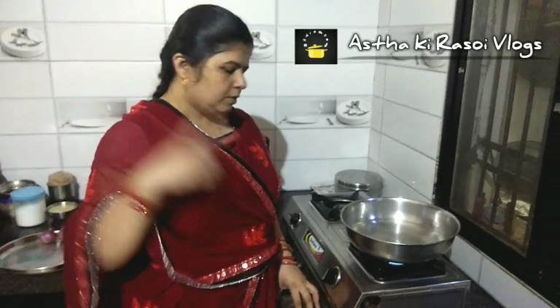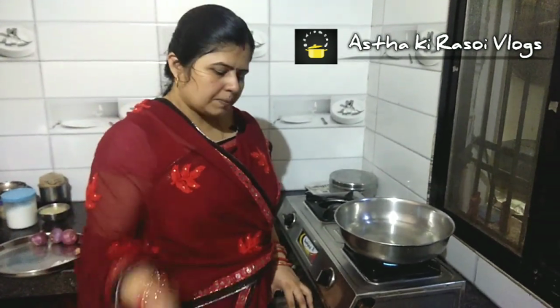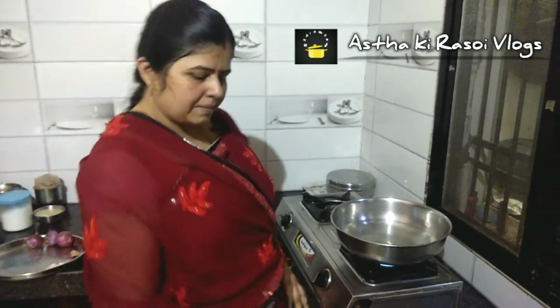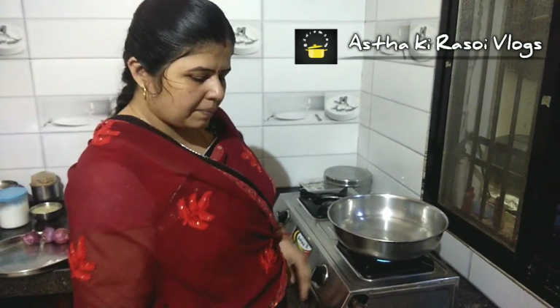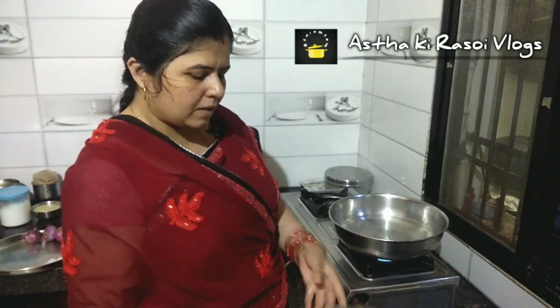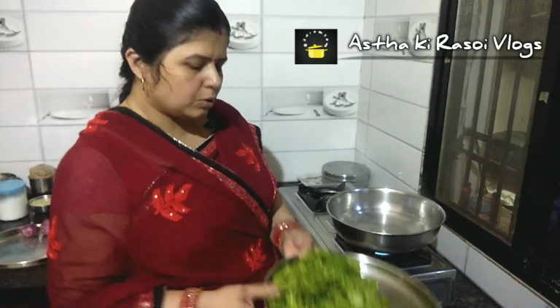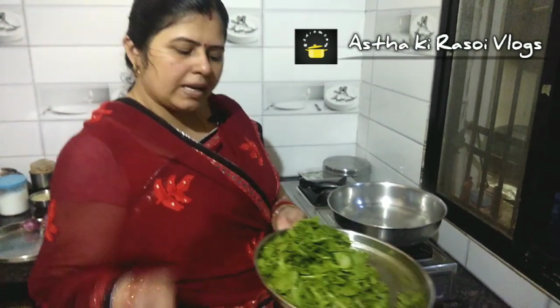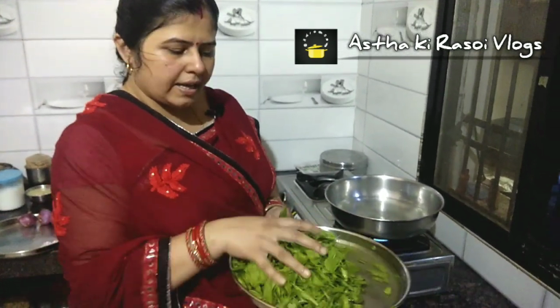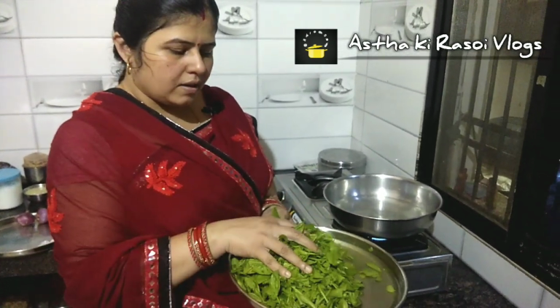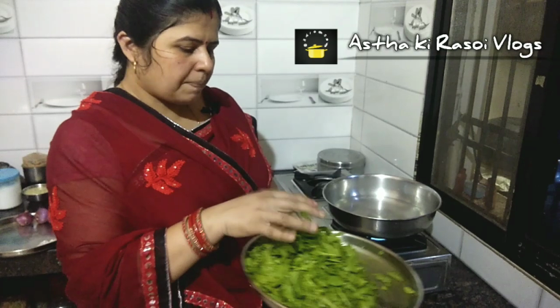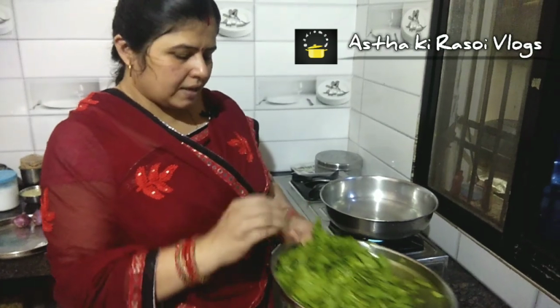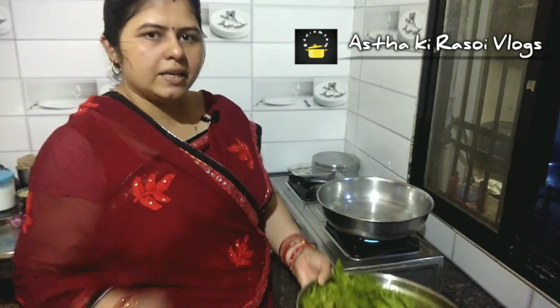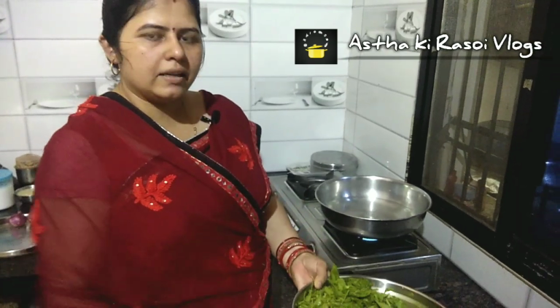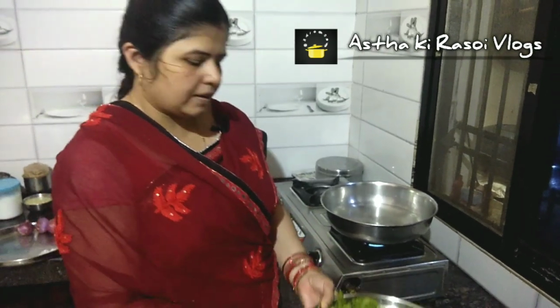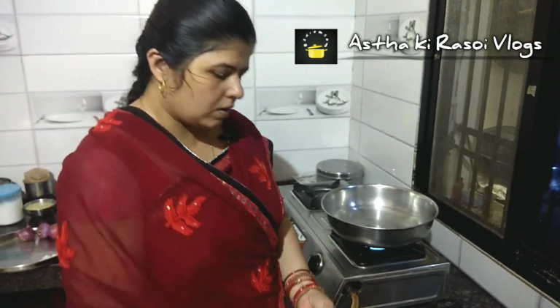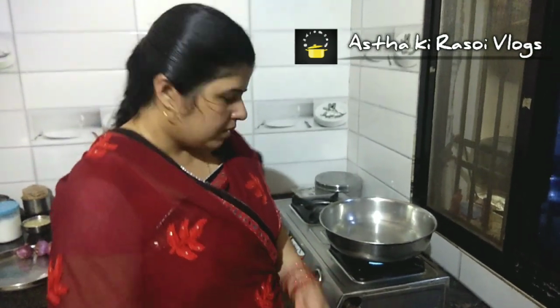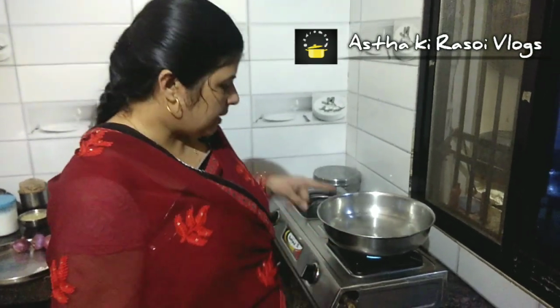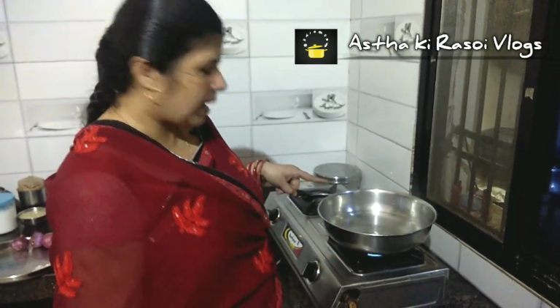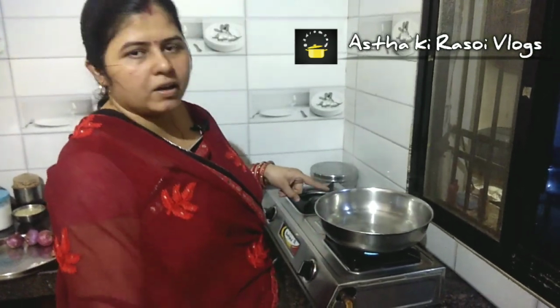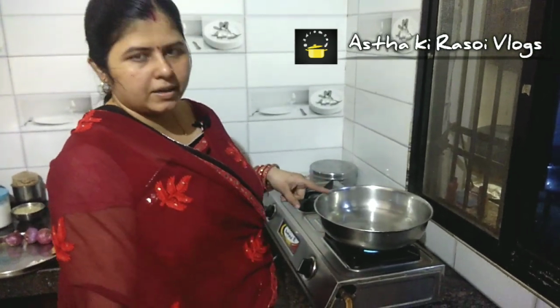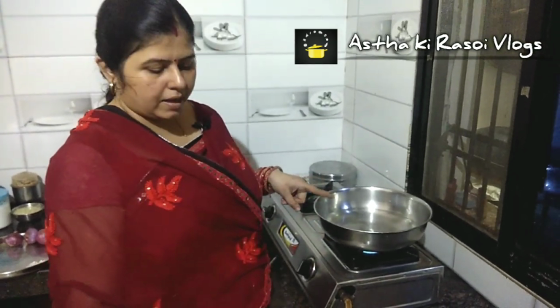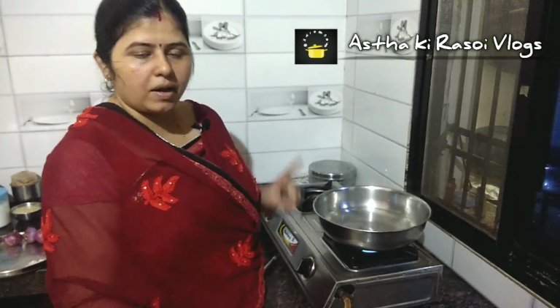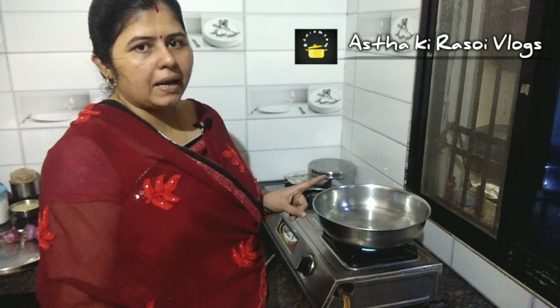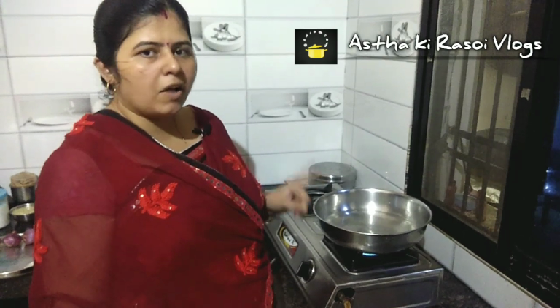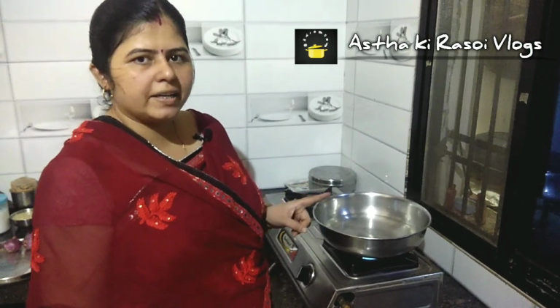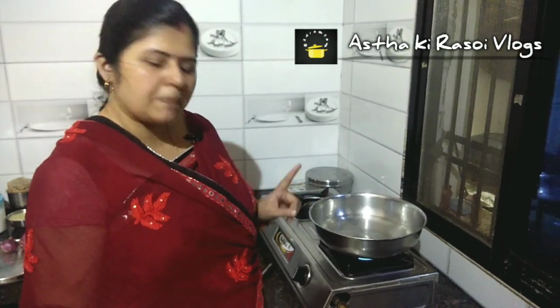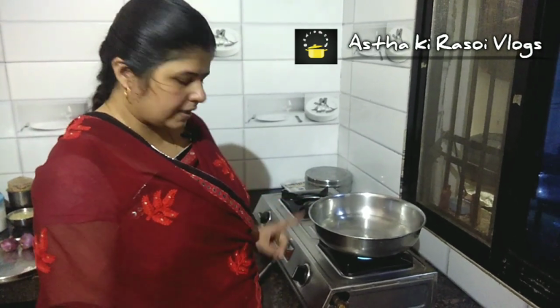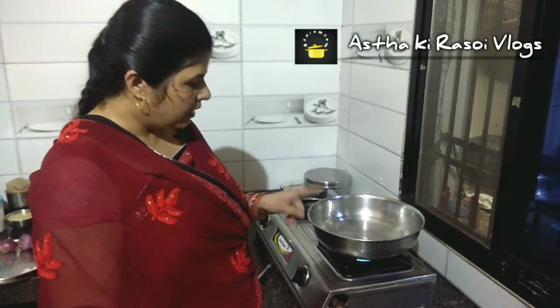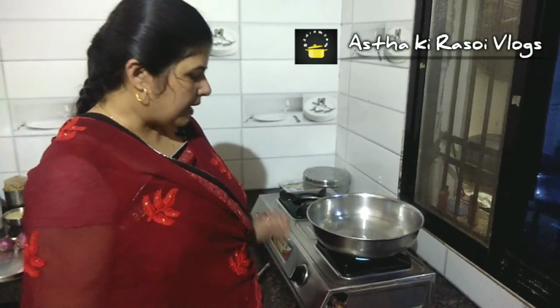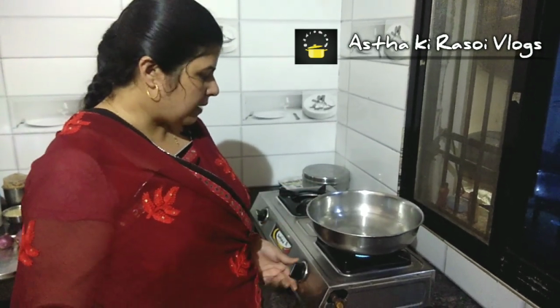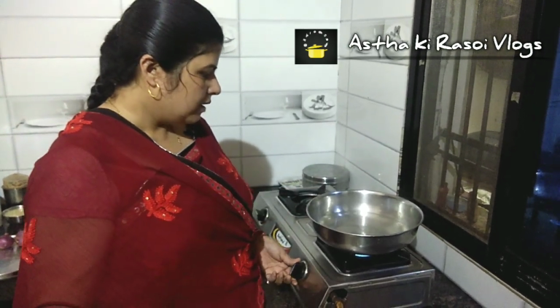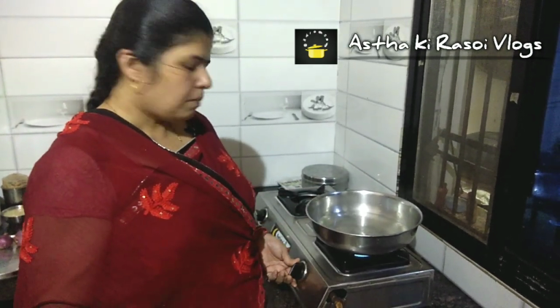First of all, I have taken the palak here and removed the water. I have to boil the water here — we will not boil the palak, we will blanch it. When the water is boiling, we will put the palak in.